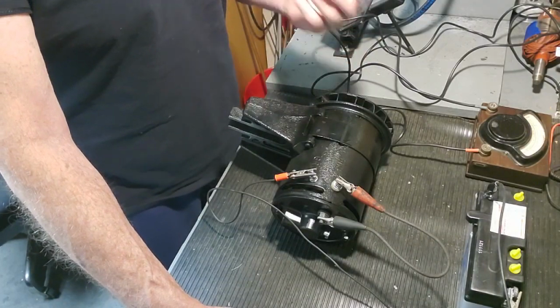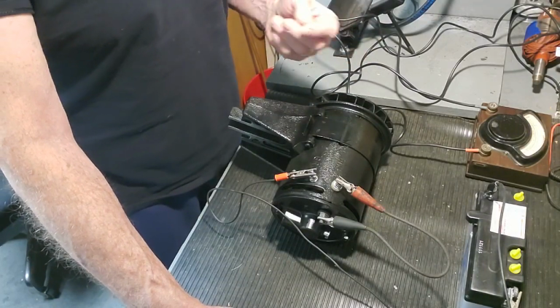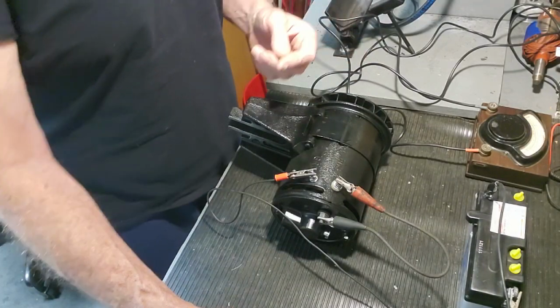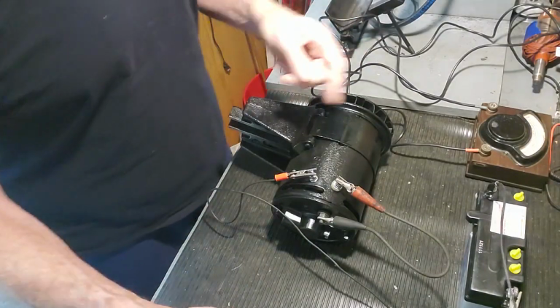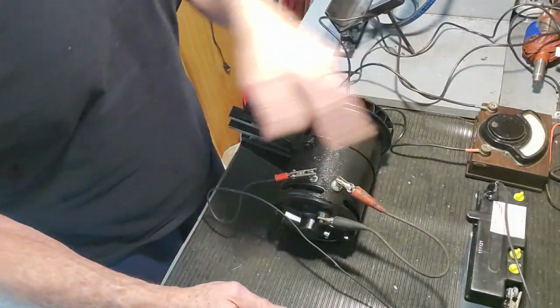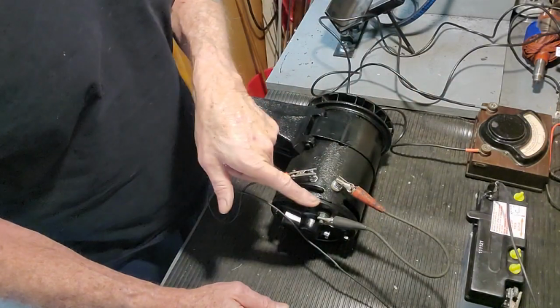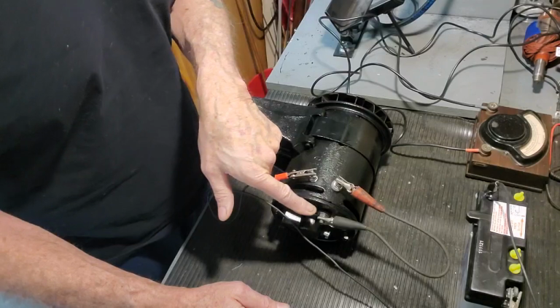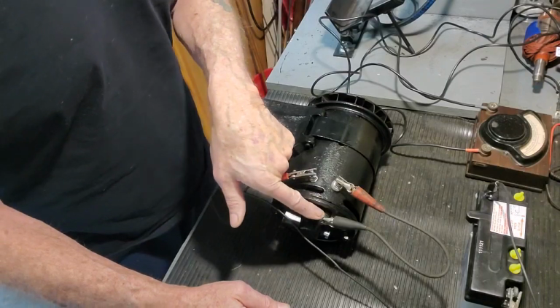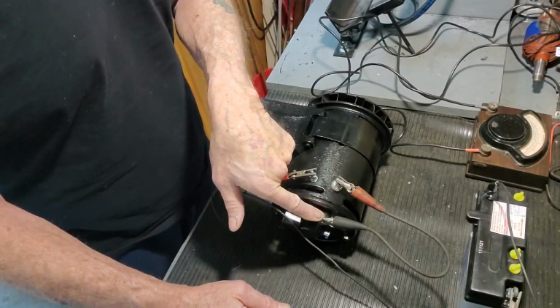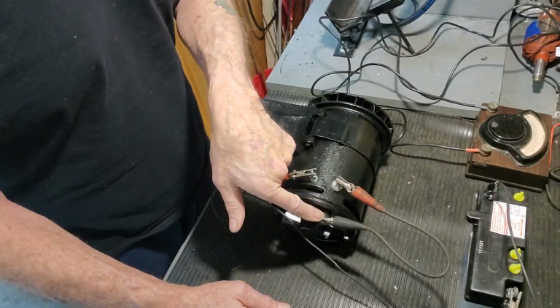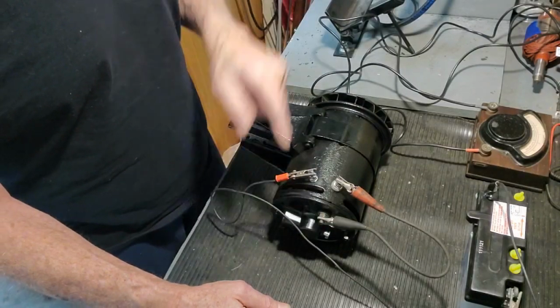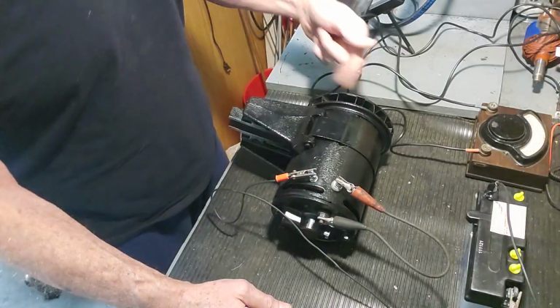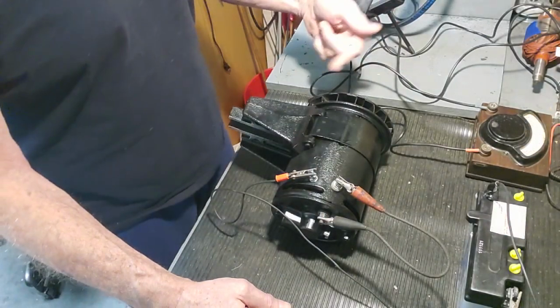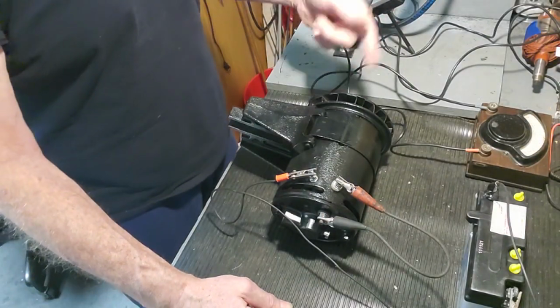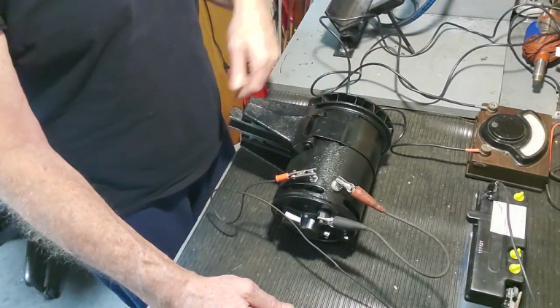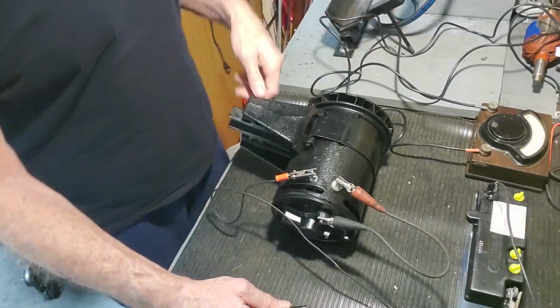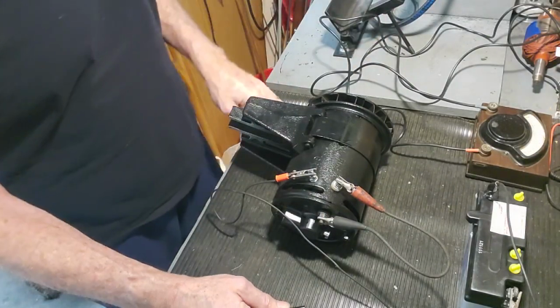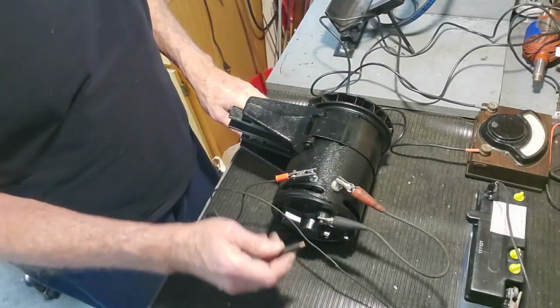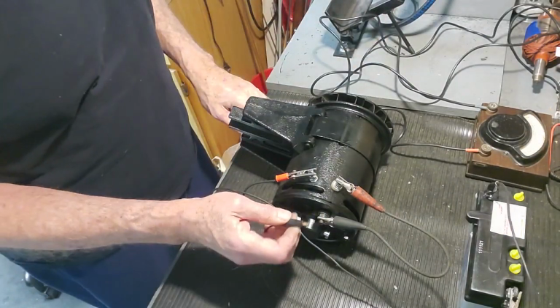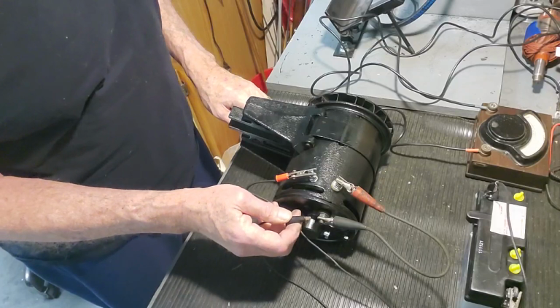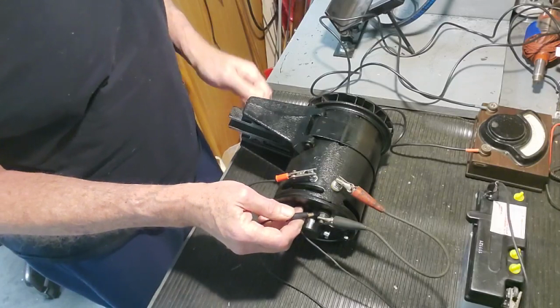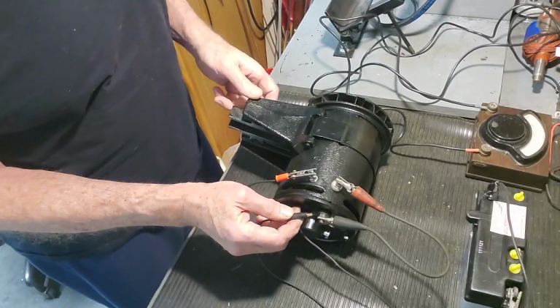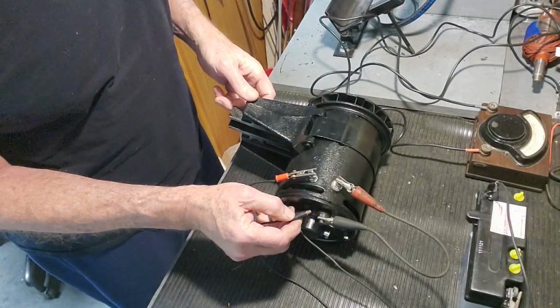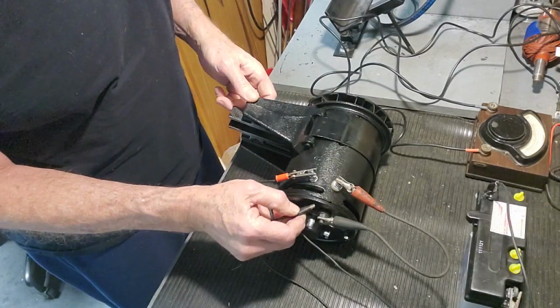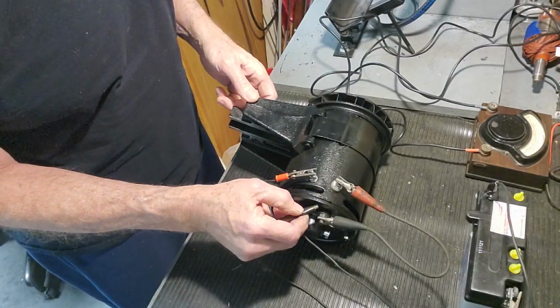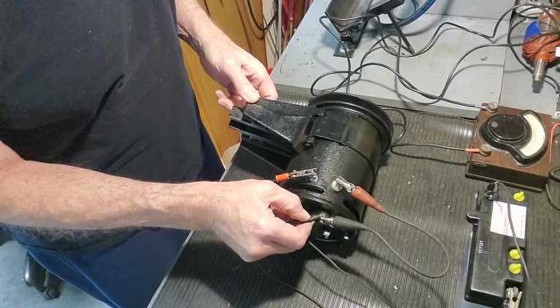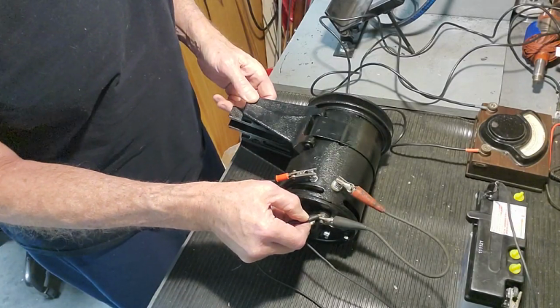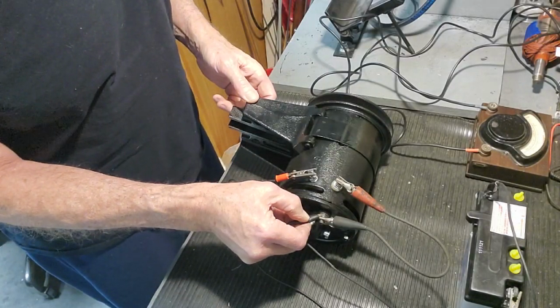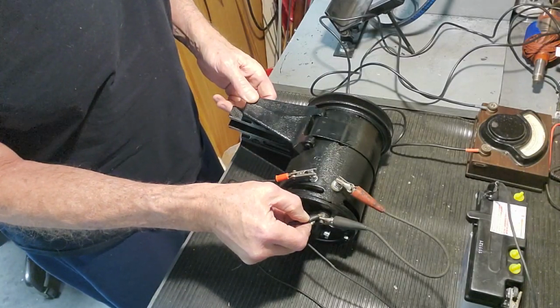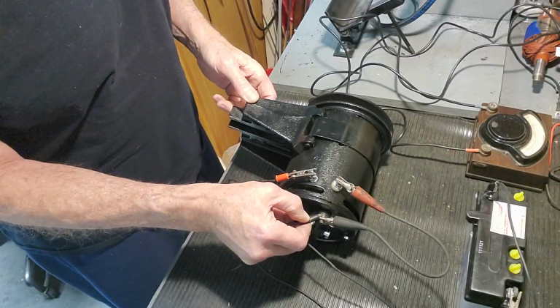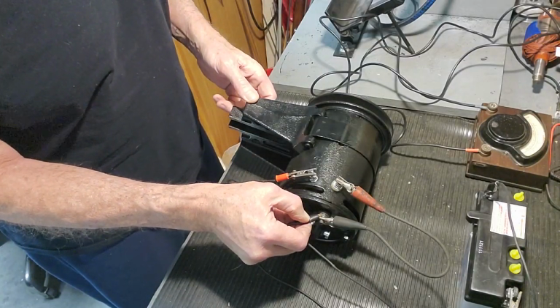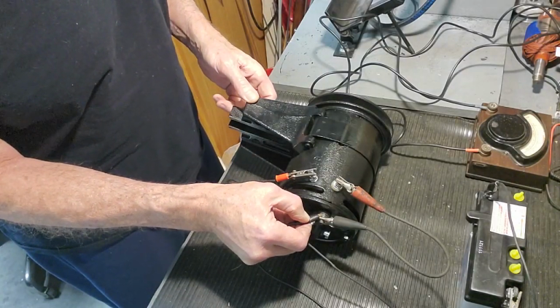I'm going to go ahead and touch this to the output terminal here and you're going to see it motor and rotate. I'm just going to do this for a second or two. There we go — it's spinning.